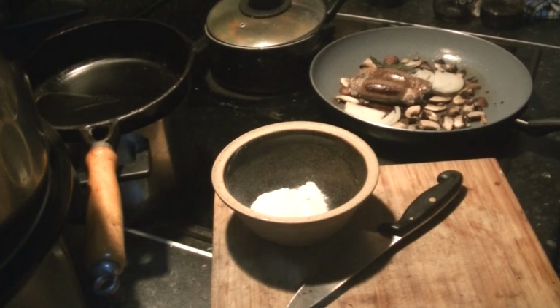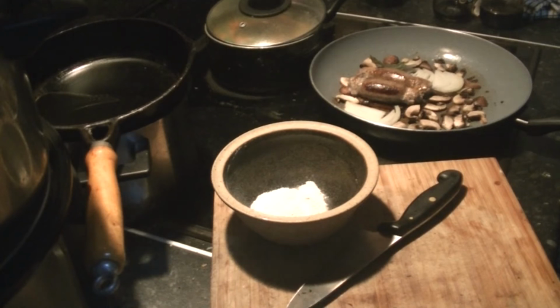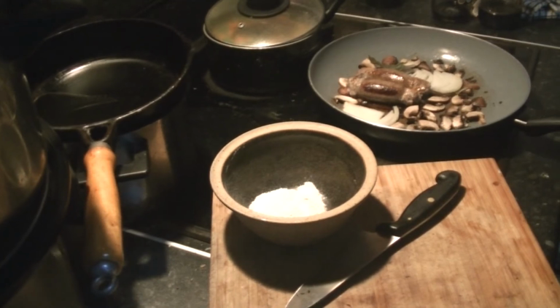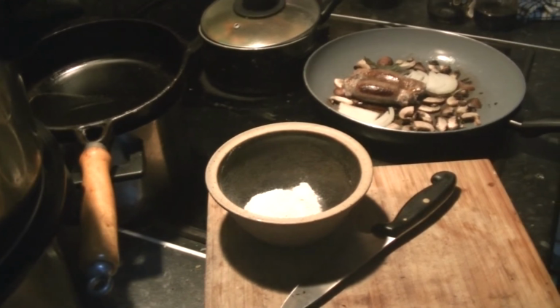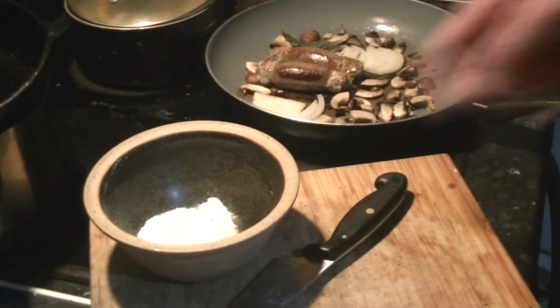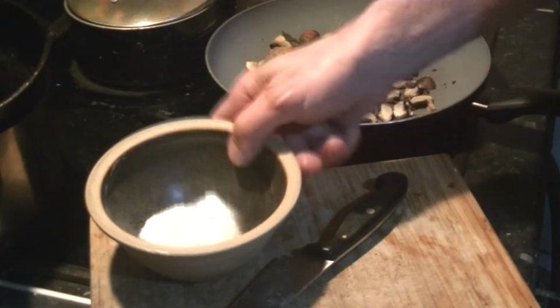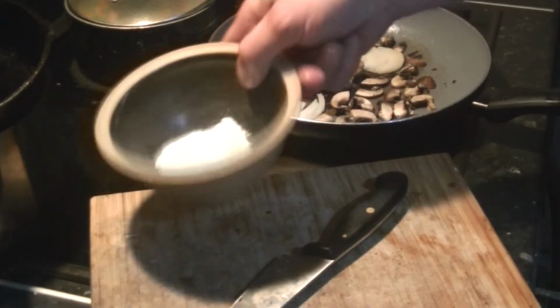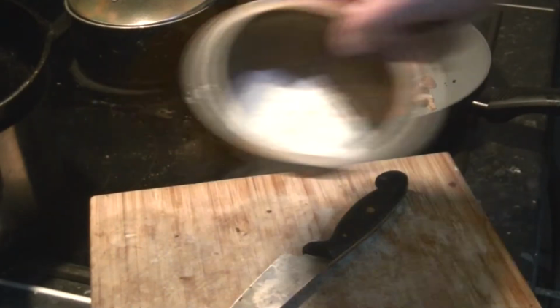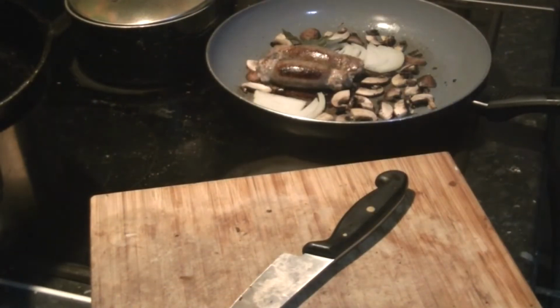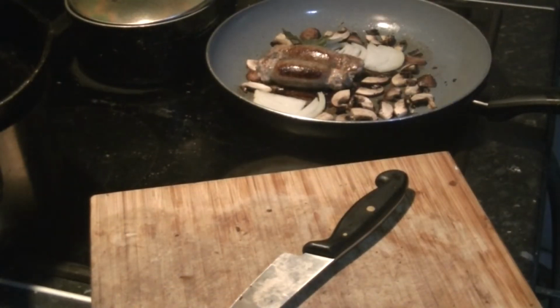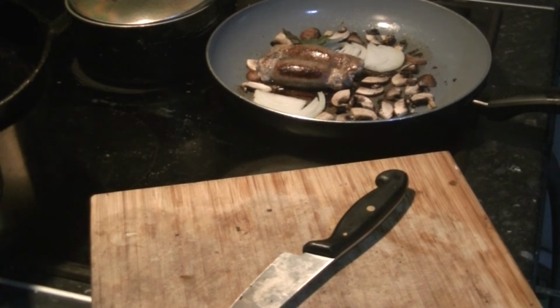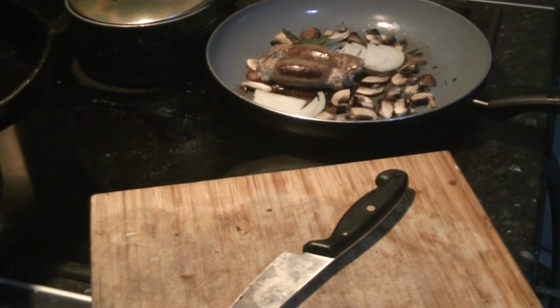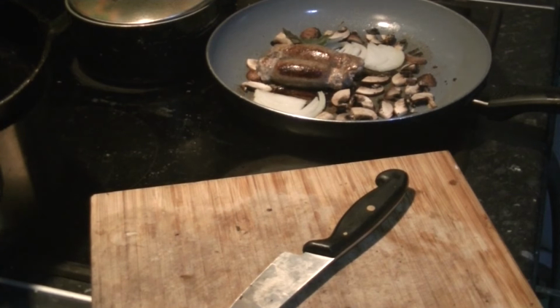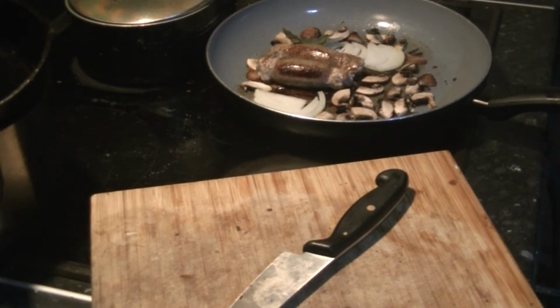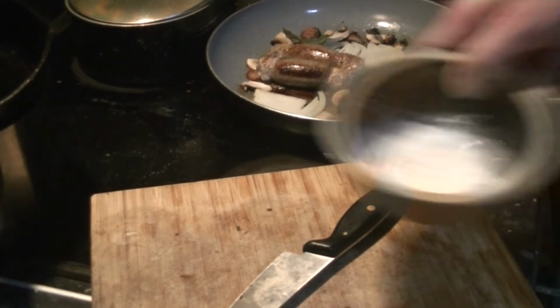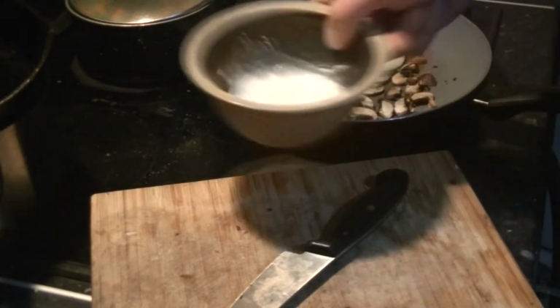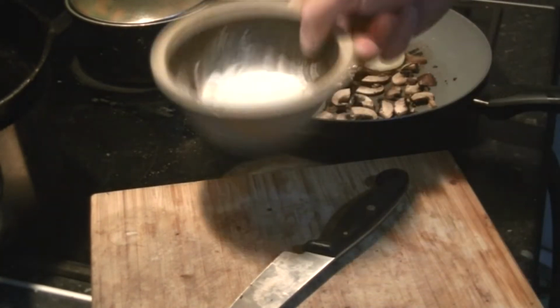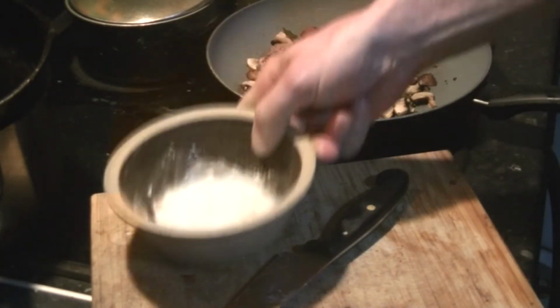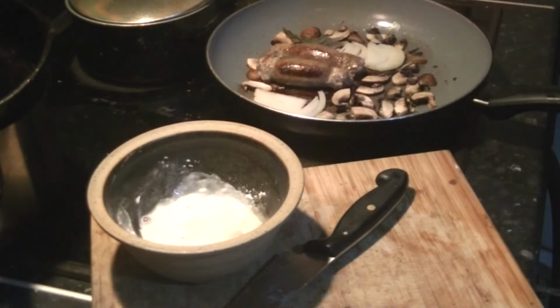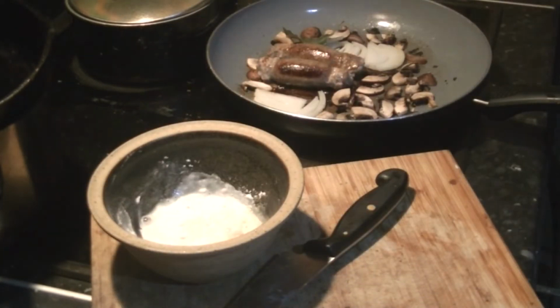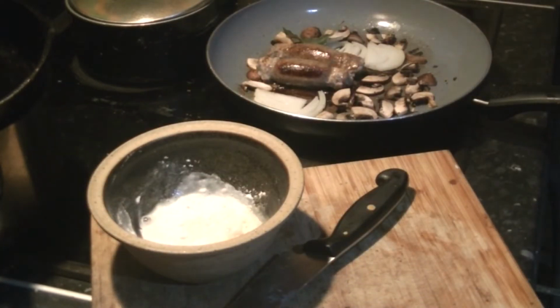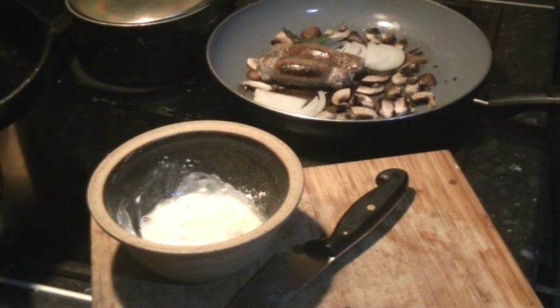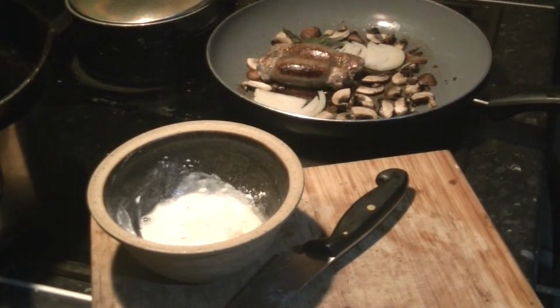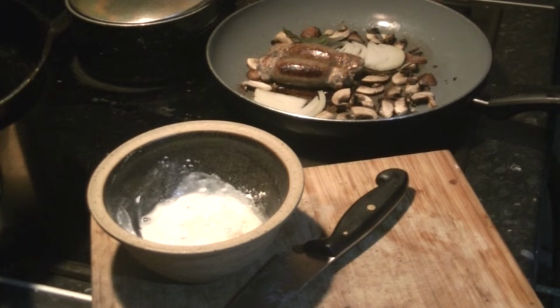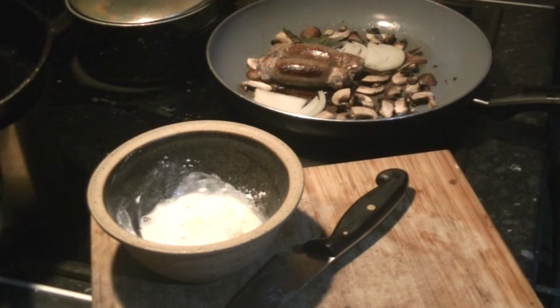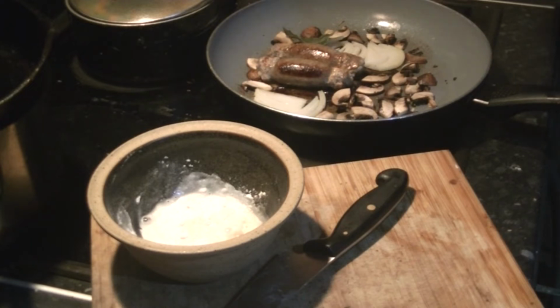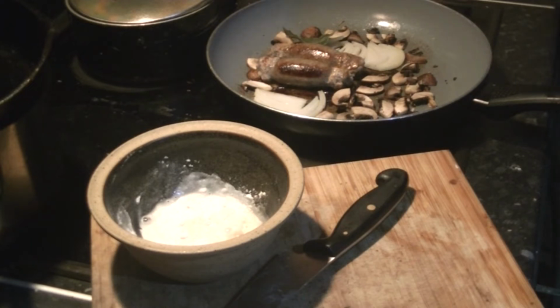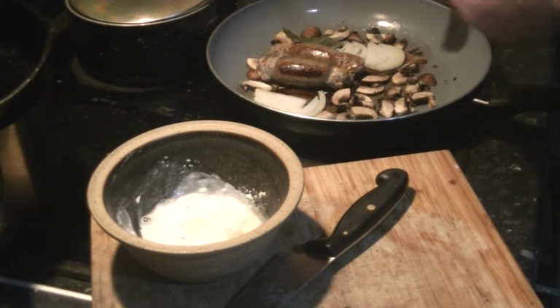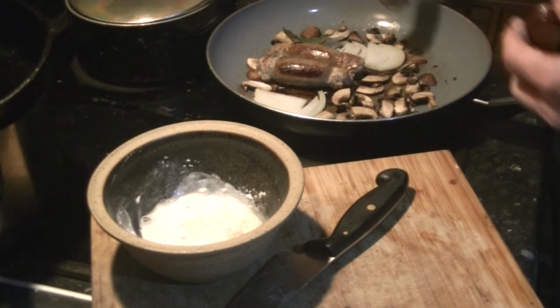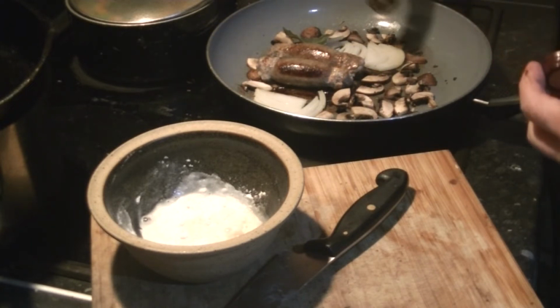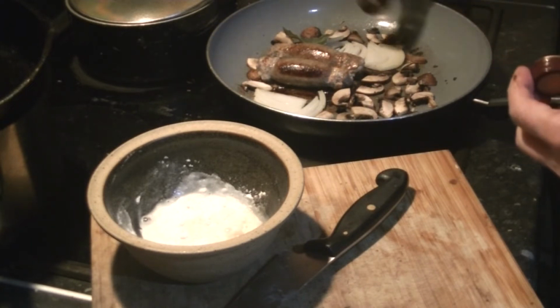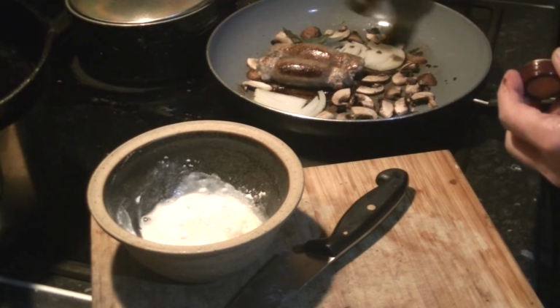Sausage and gravy. Flour, a bit of water, balsamic vinegar - sprinkle a bit of that on the onions.